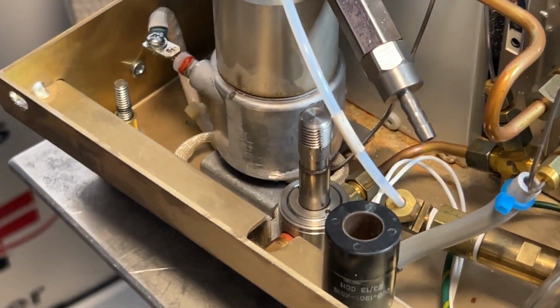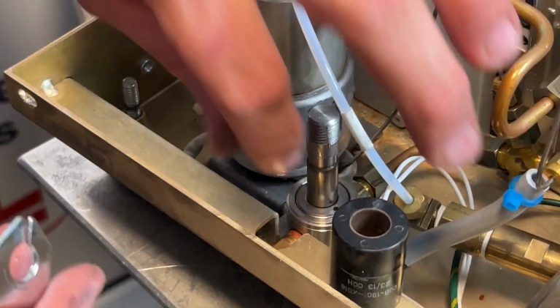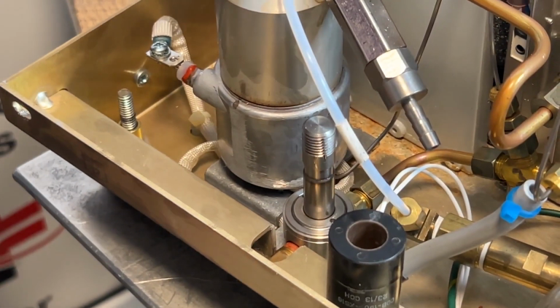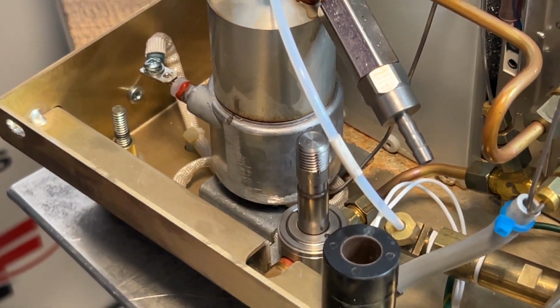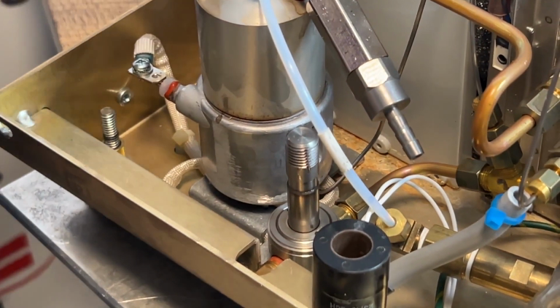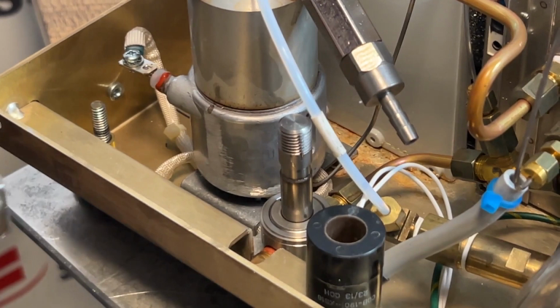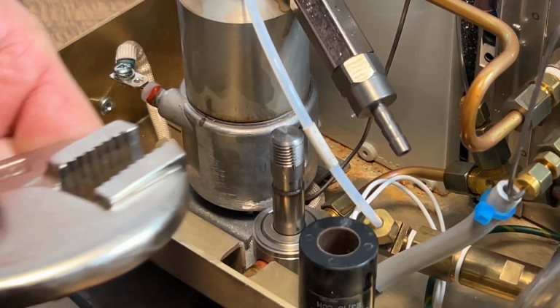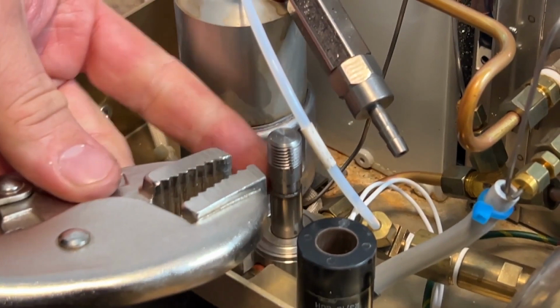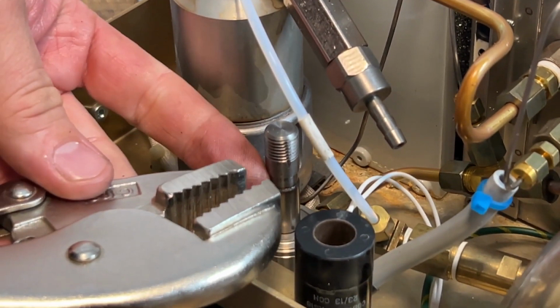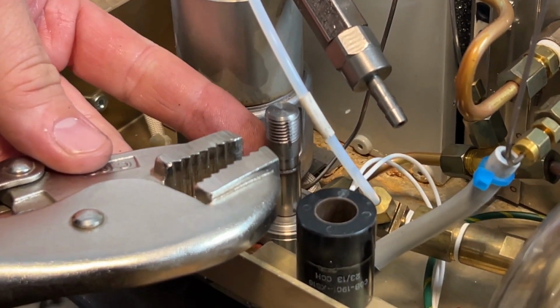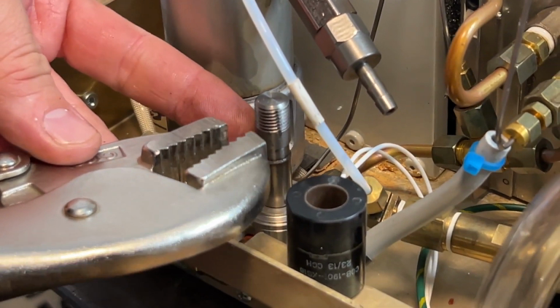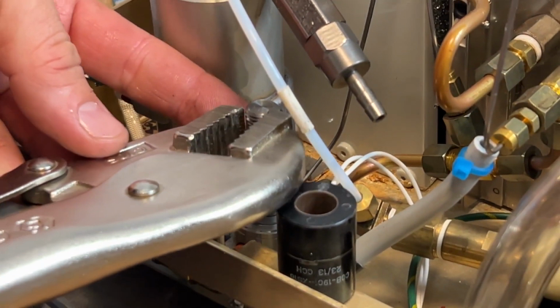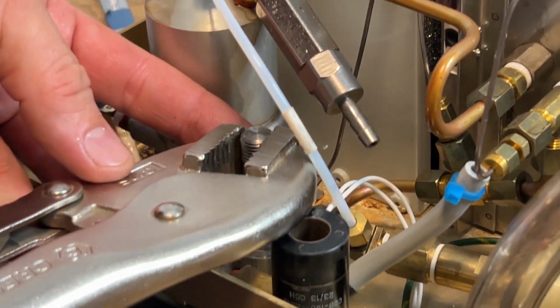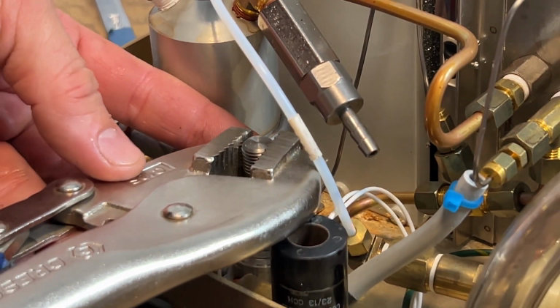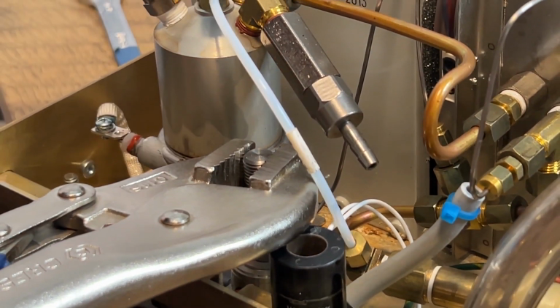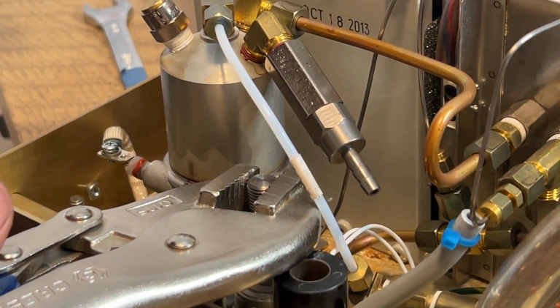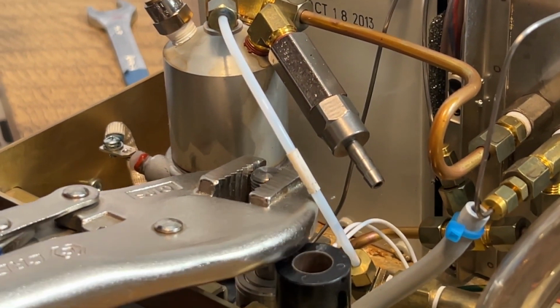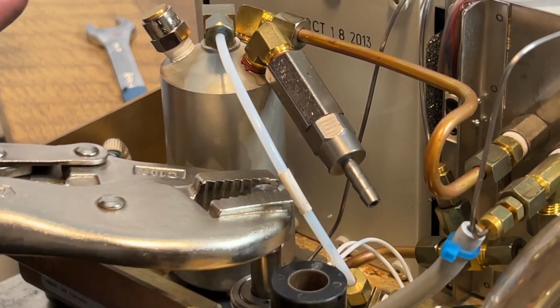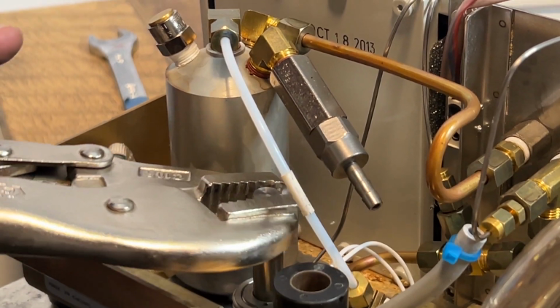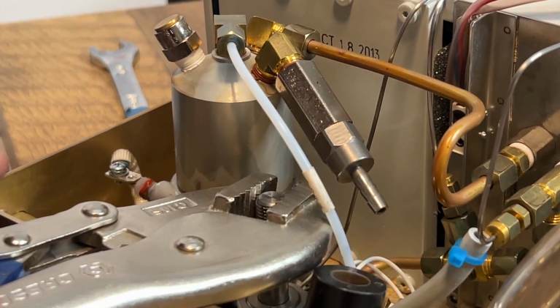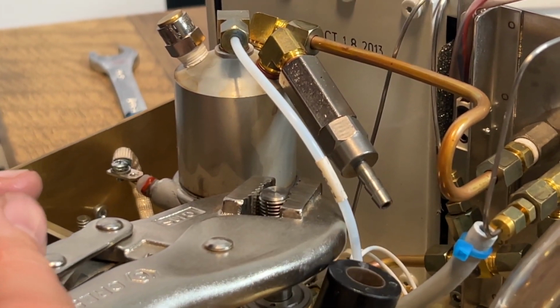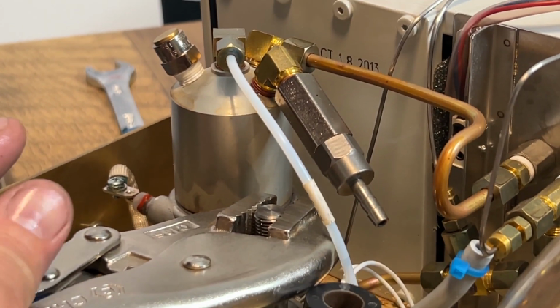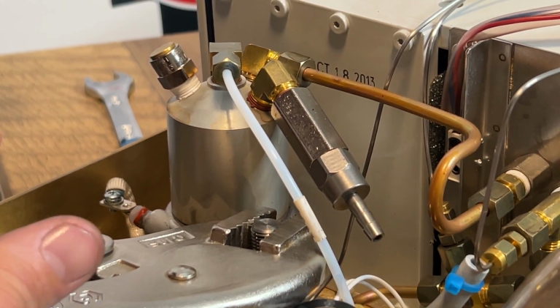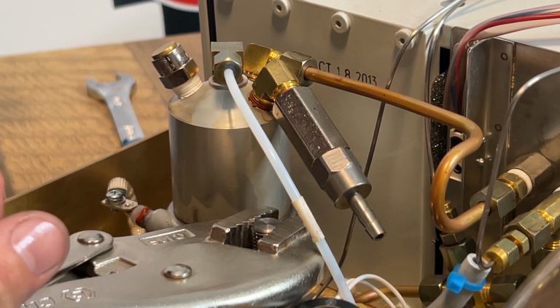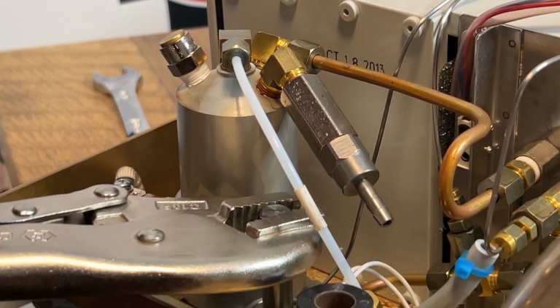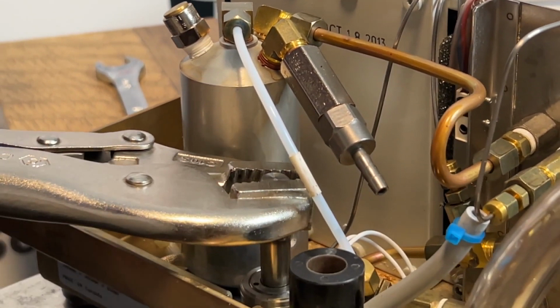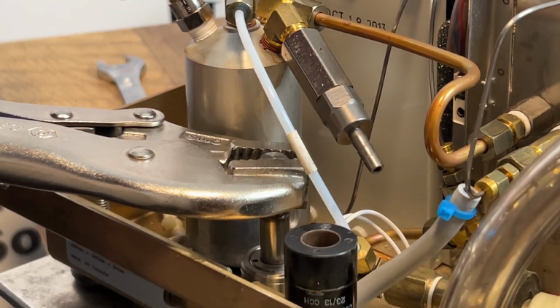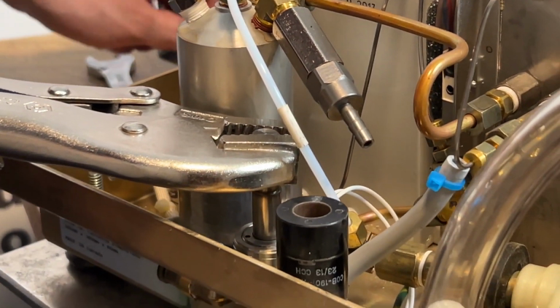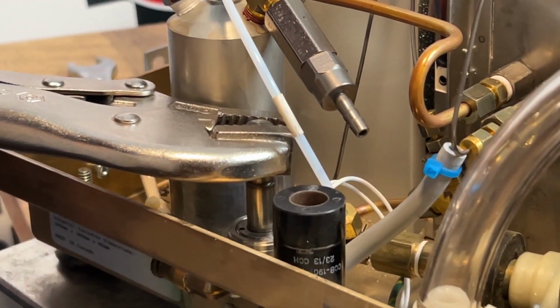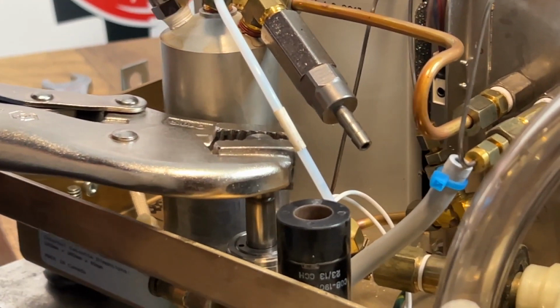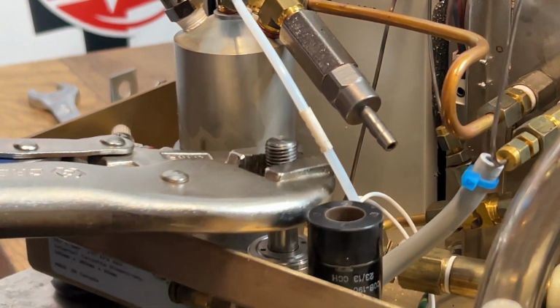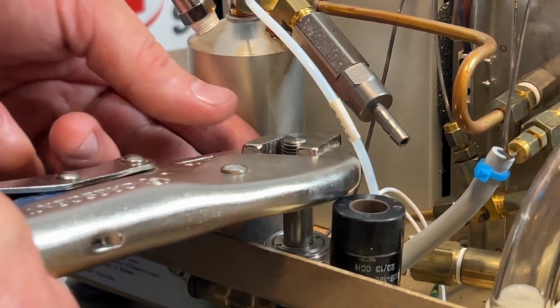Once that is tight, I am going to grab my locking pliers — not grabbing below the narrower part — and just torque that on a little bit. It does not need to be over tight, but you do want it to be snug.